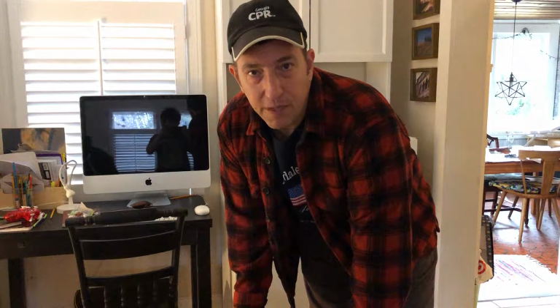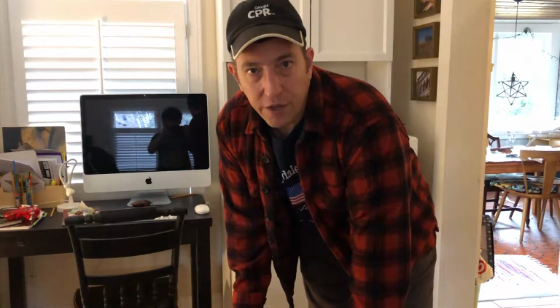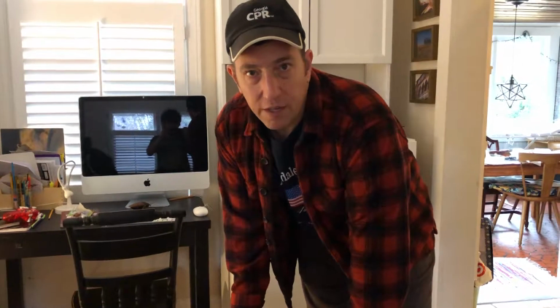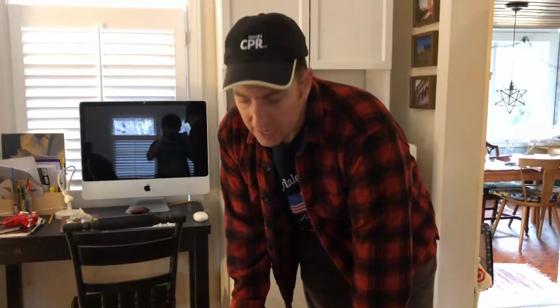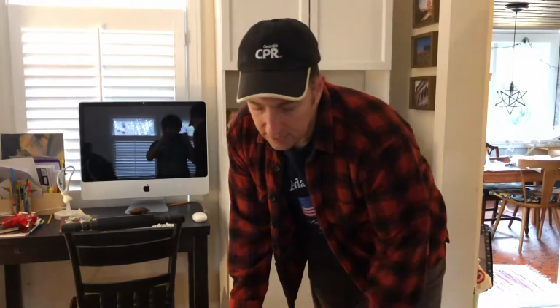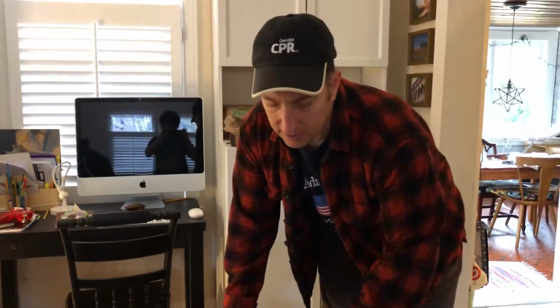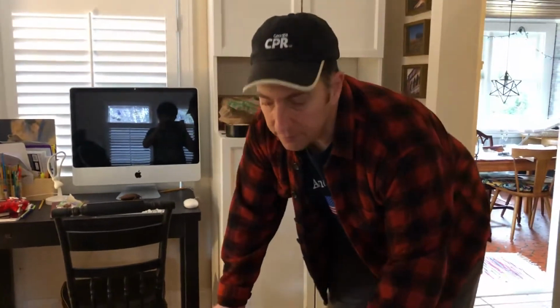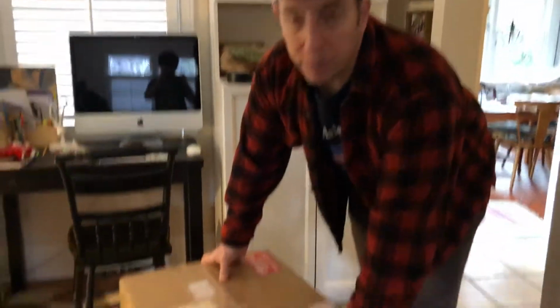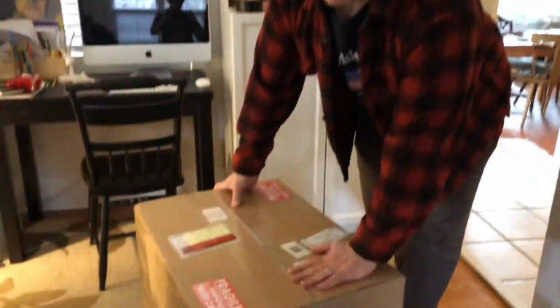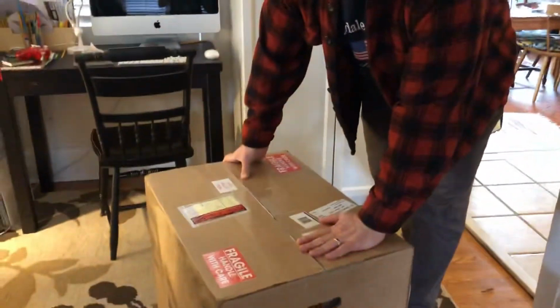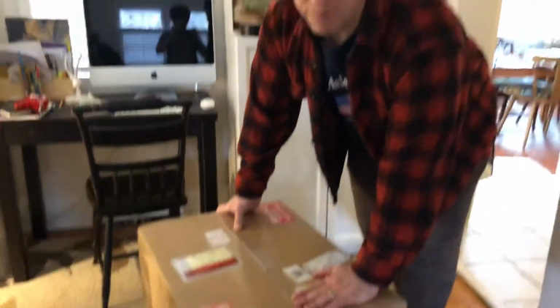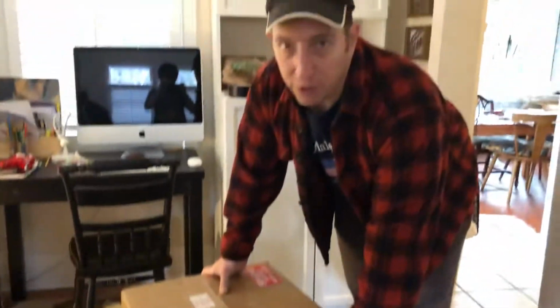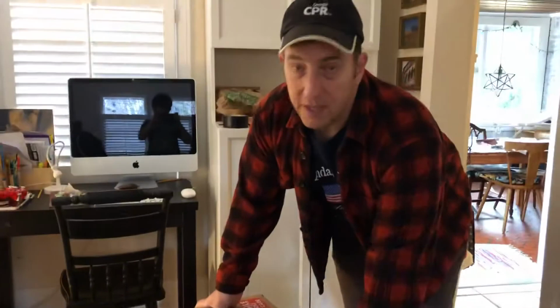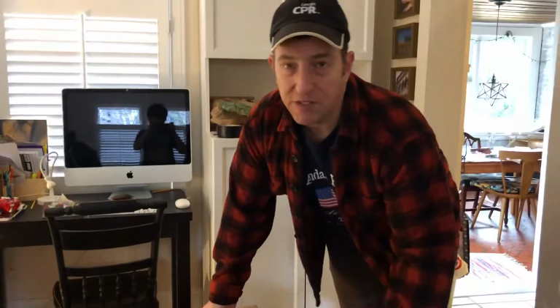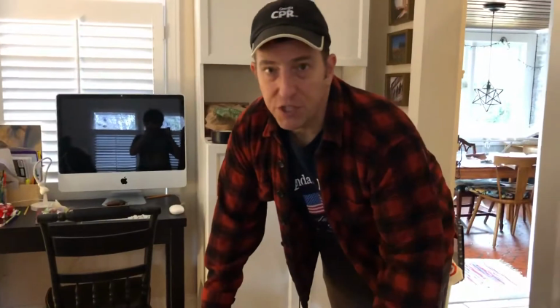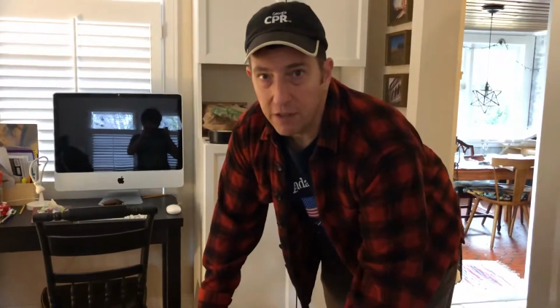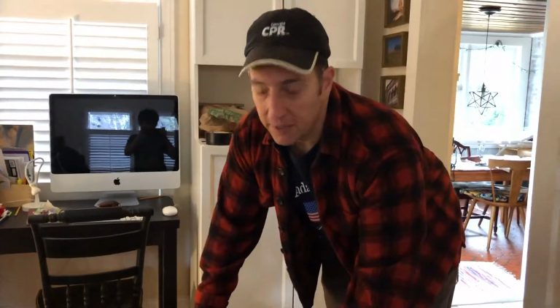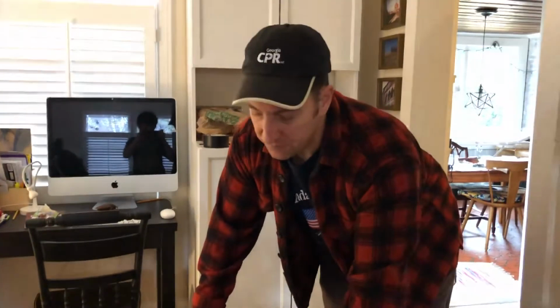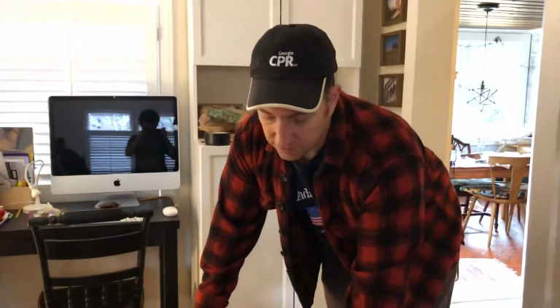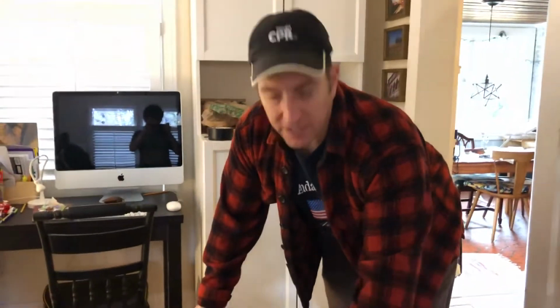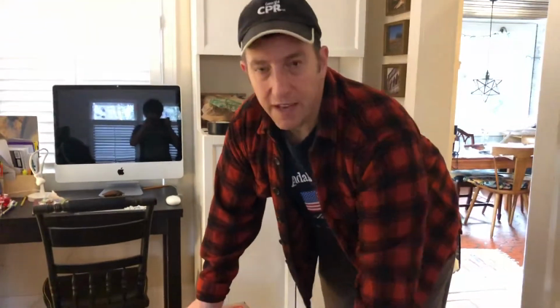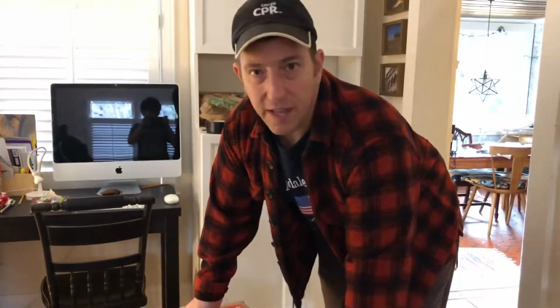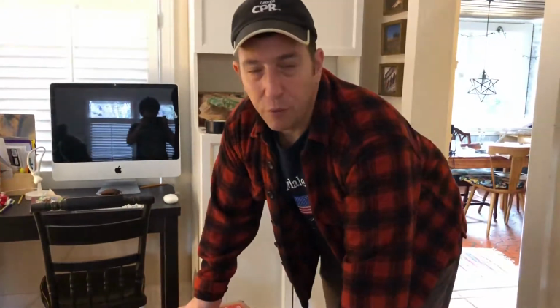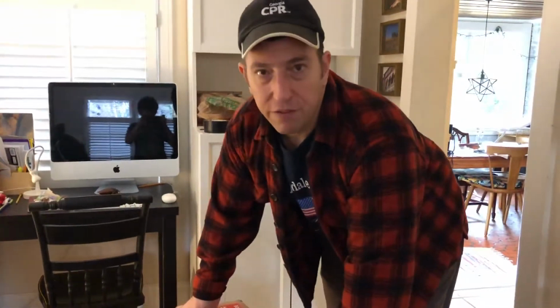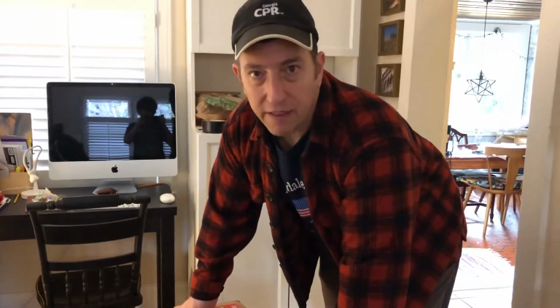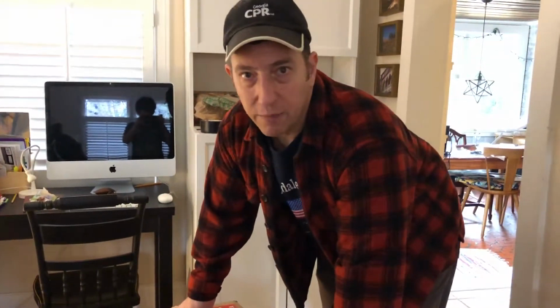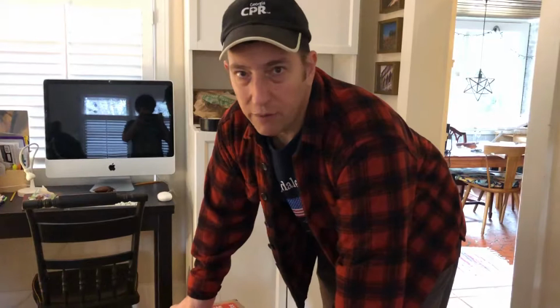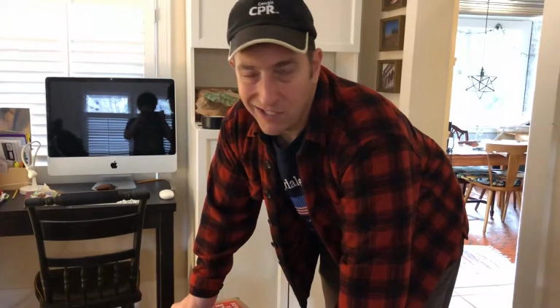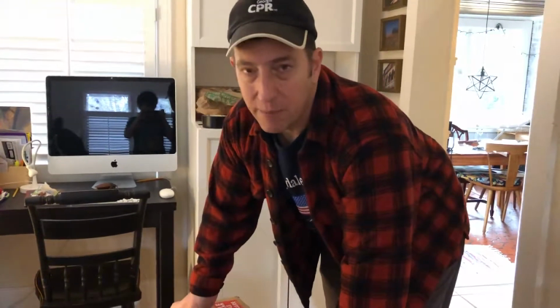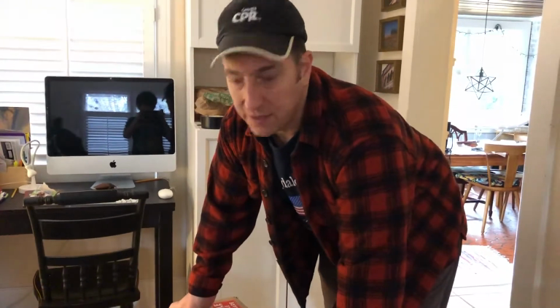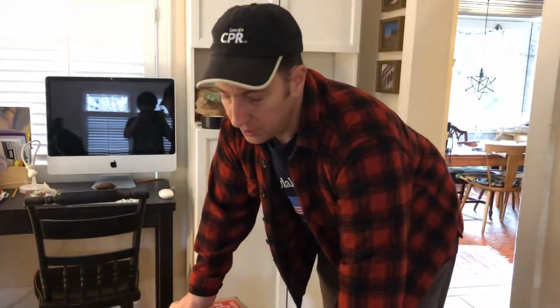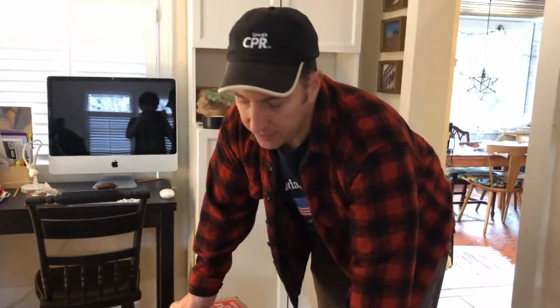We're going to unbox a Quick Mill Andrea Premium Pro Espresso Machine here. There are directions on how to set it up — we're going to go through that later, but right now just the unboxing to show what it looks like.